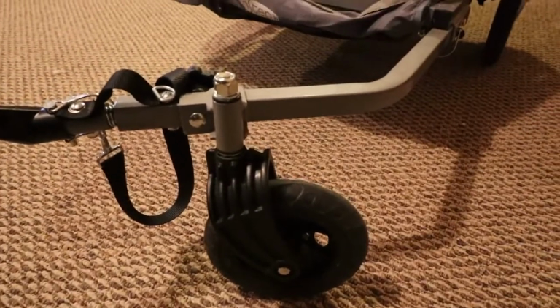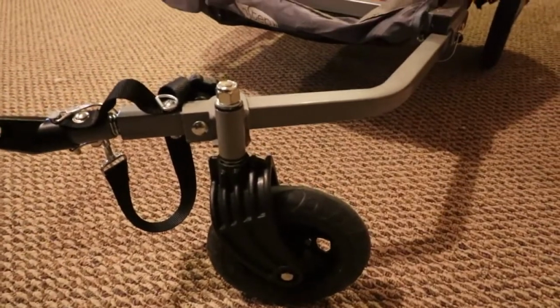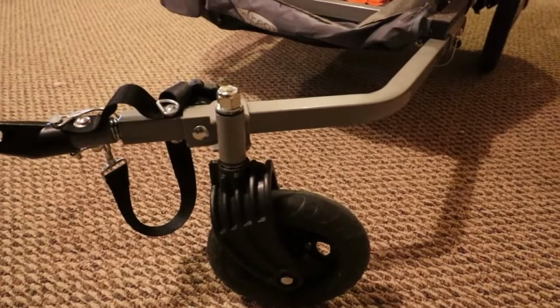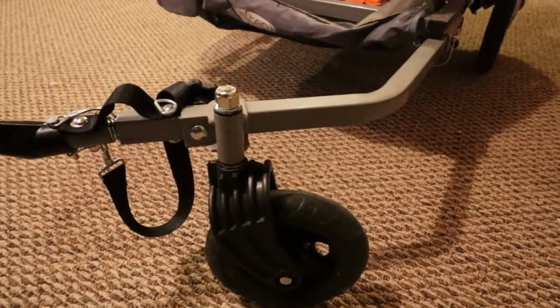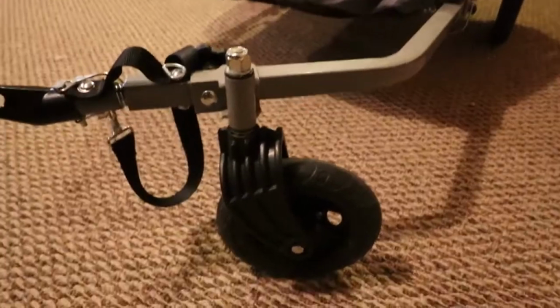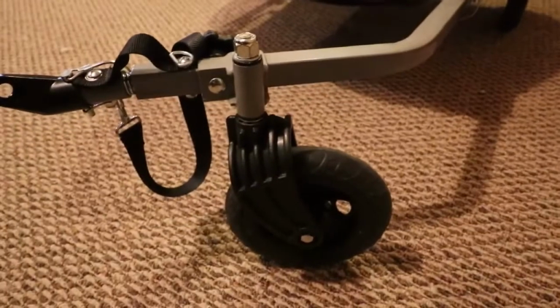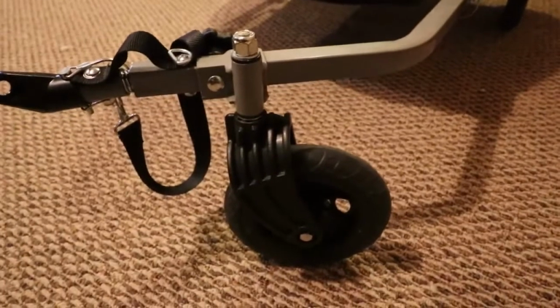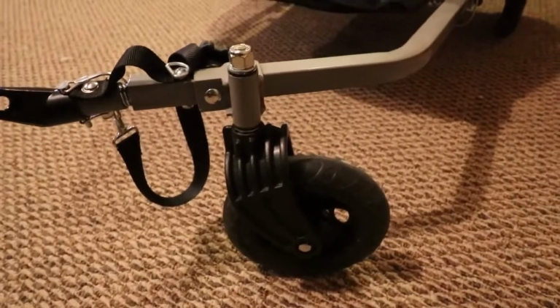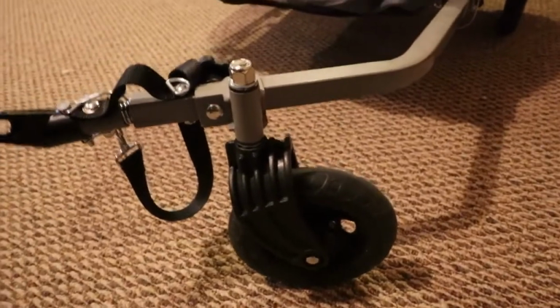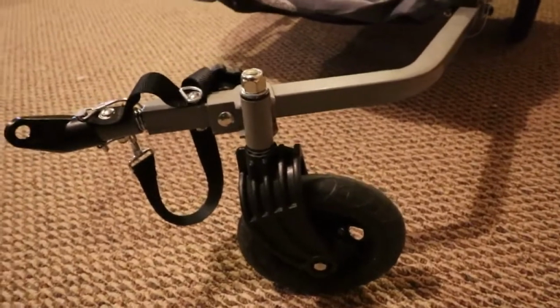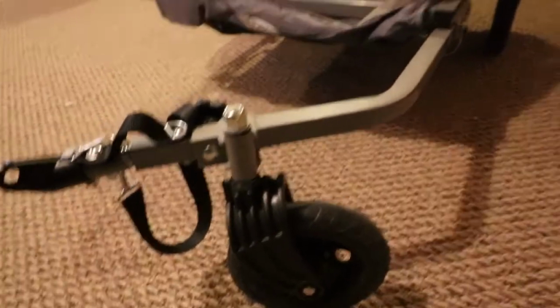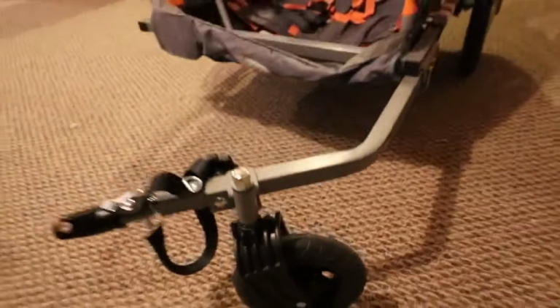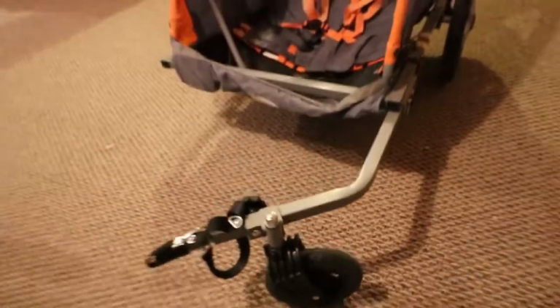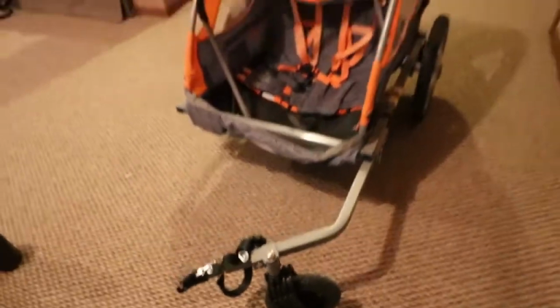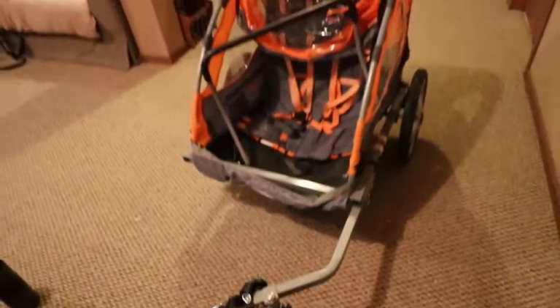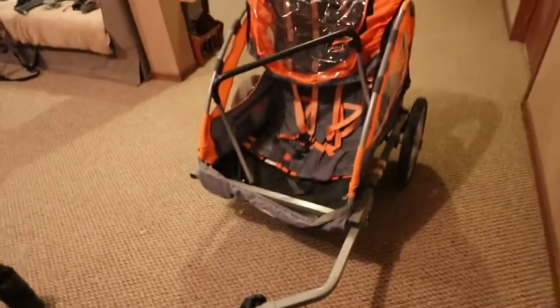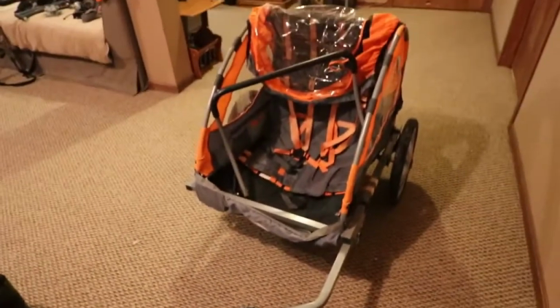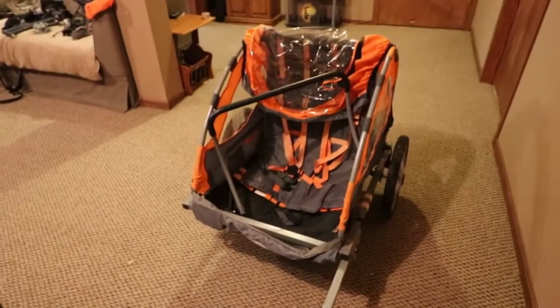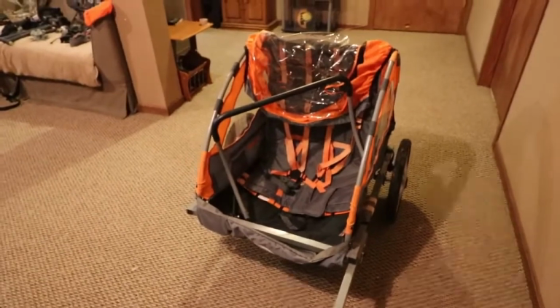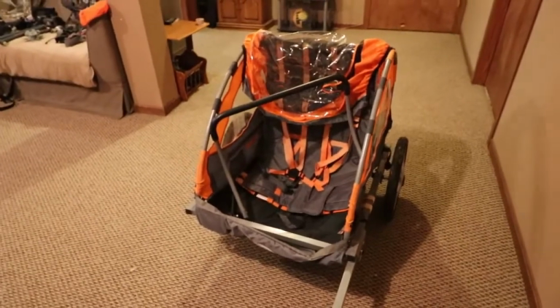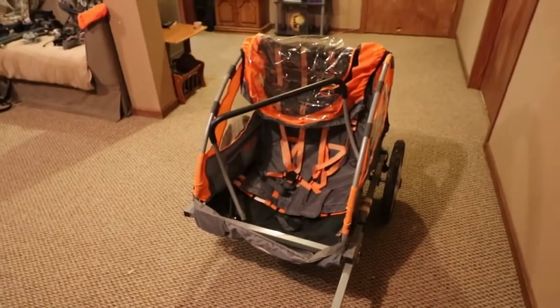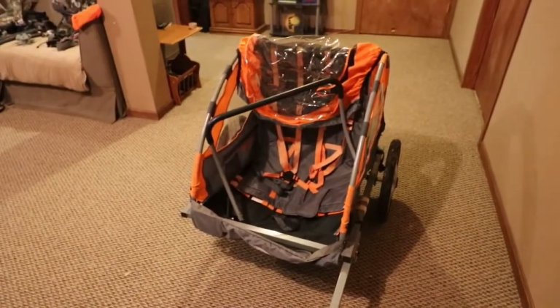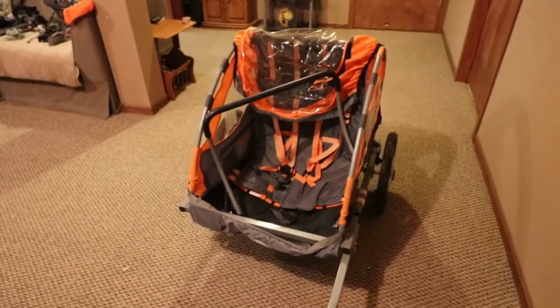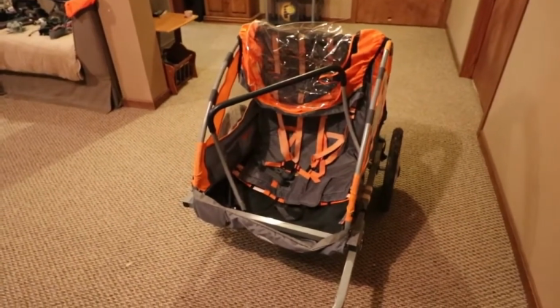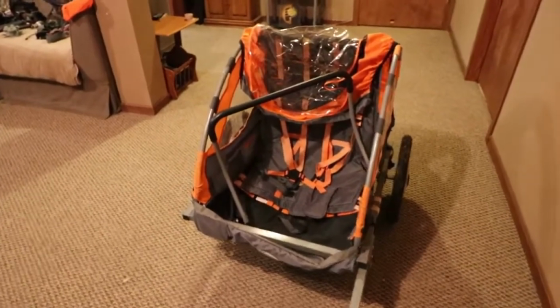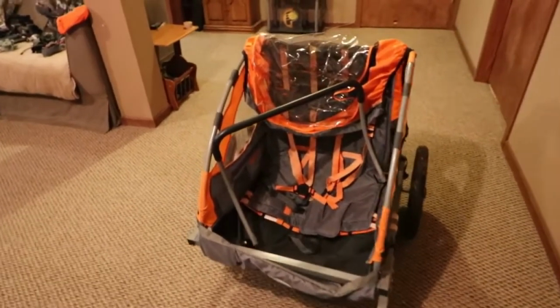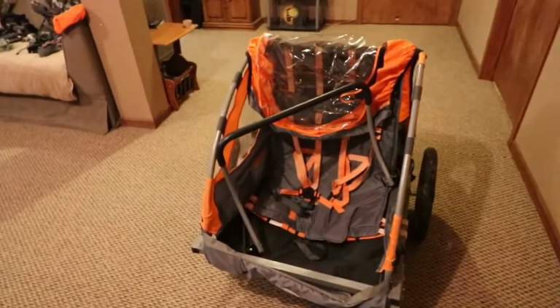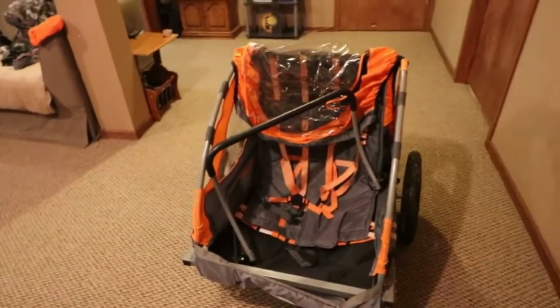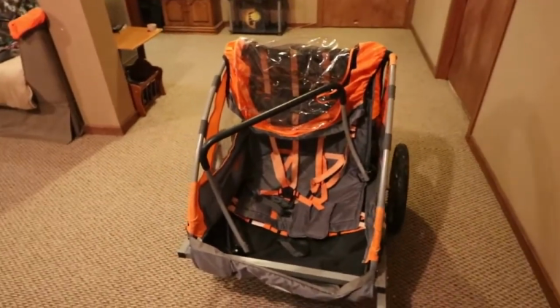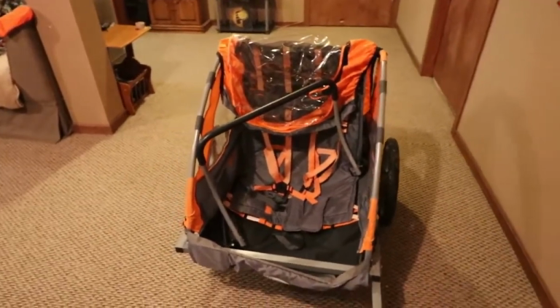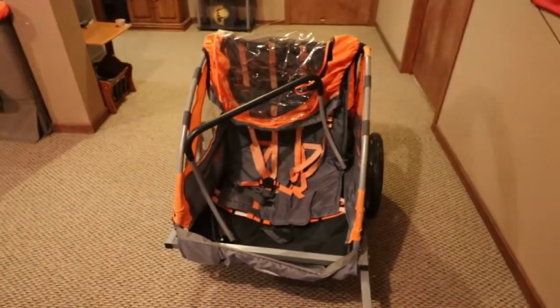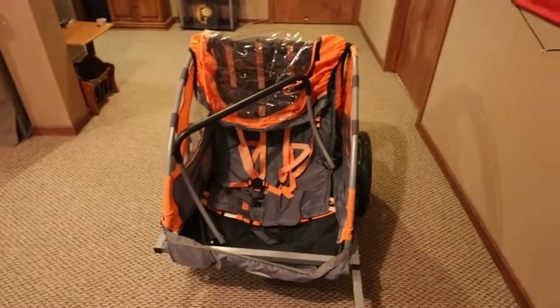It also comes with this little training wheel in case you want to push the trailer as kind of like a stroller. I'll end up taking that off. I just wanted to show you guys what it looked like when I purchased it, and then I'm going to start making some changes to it.